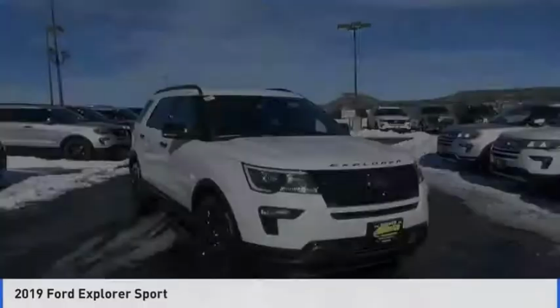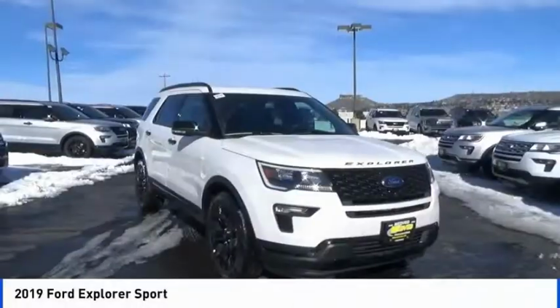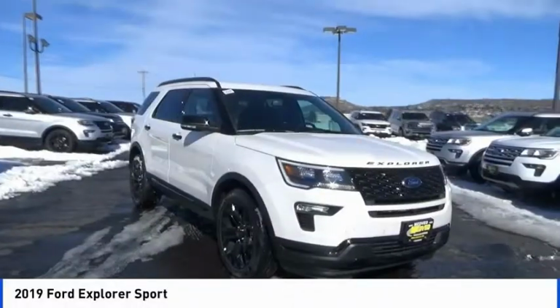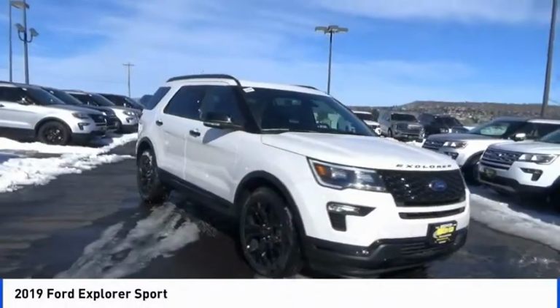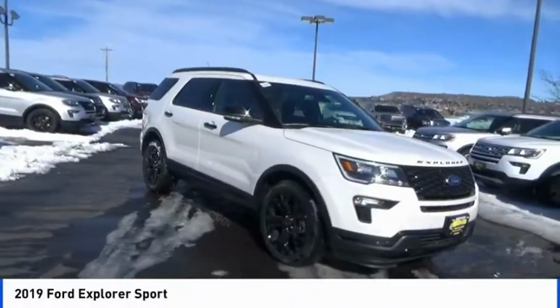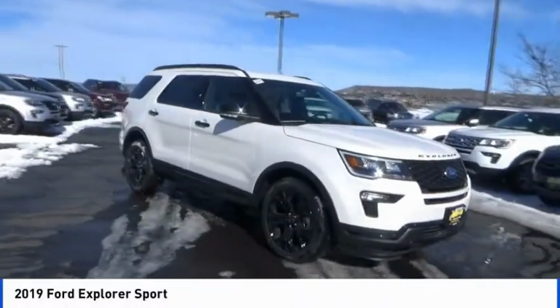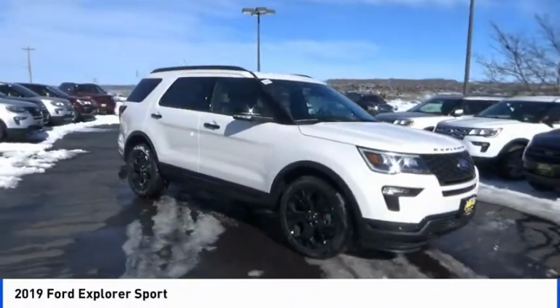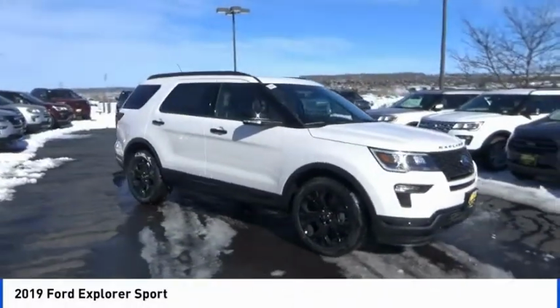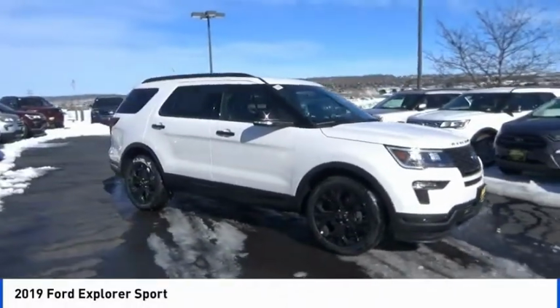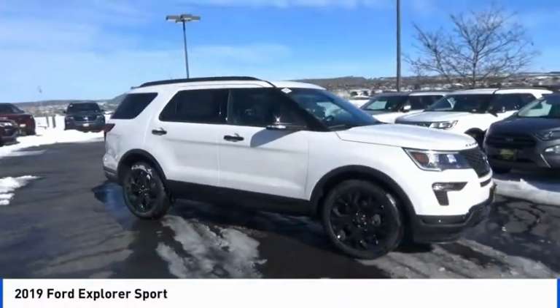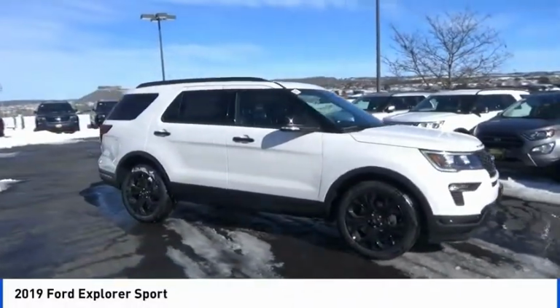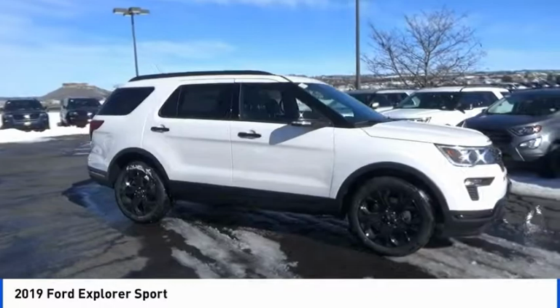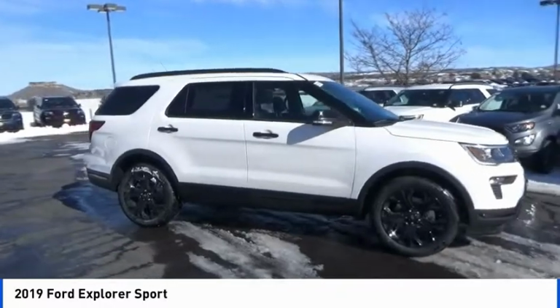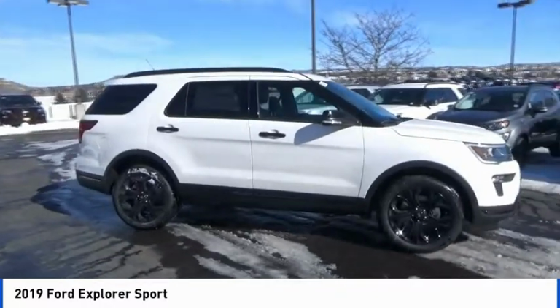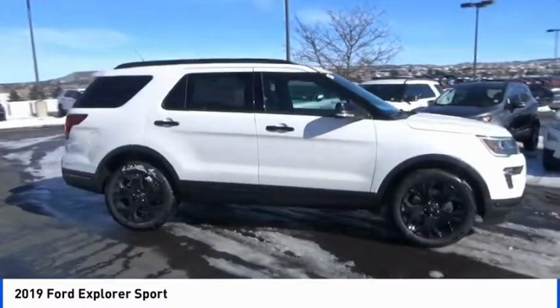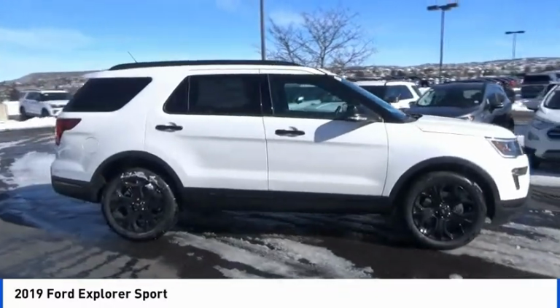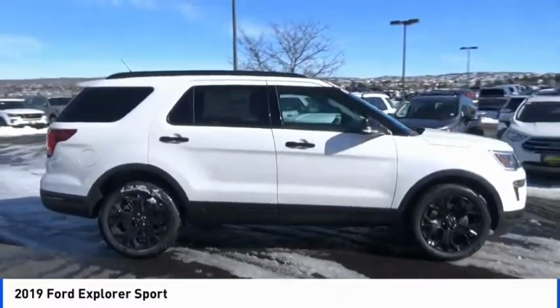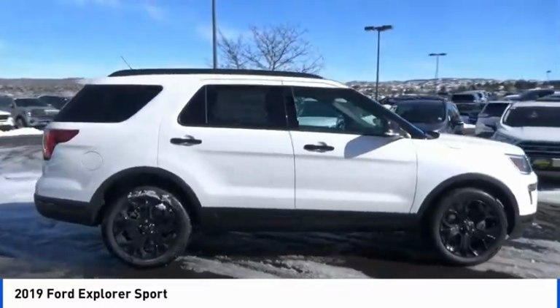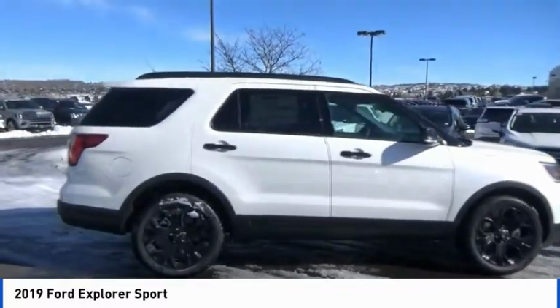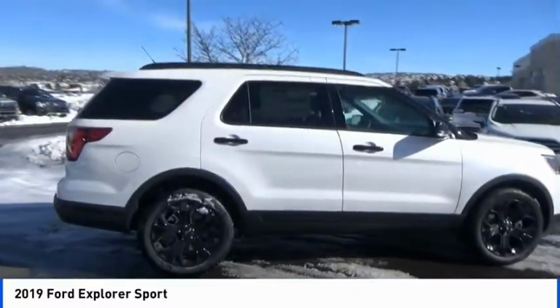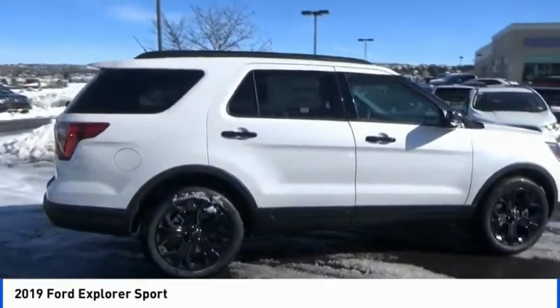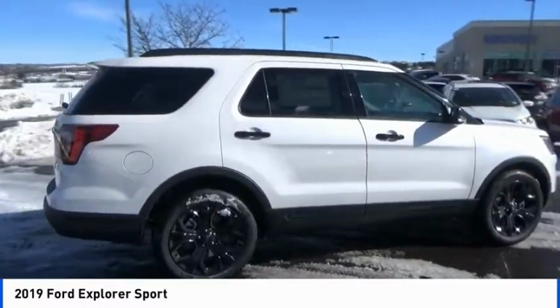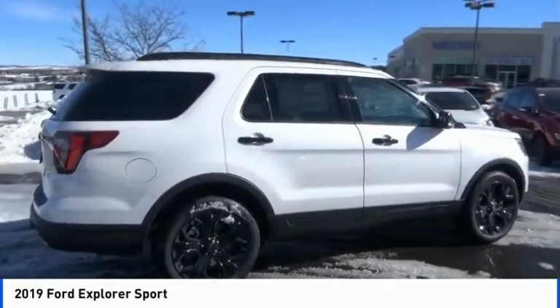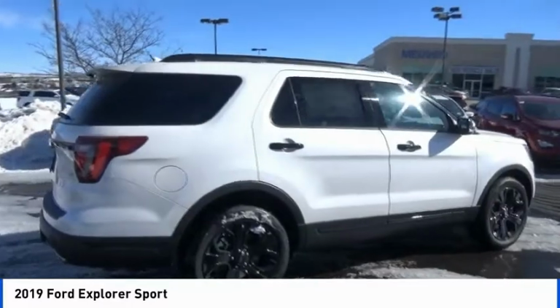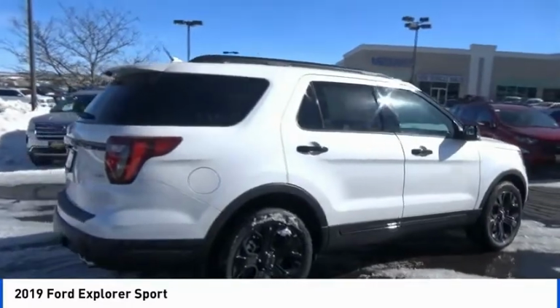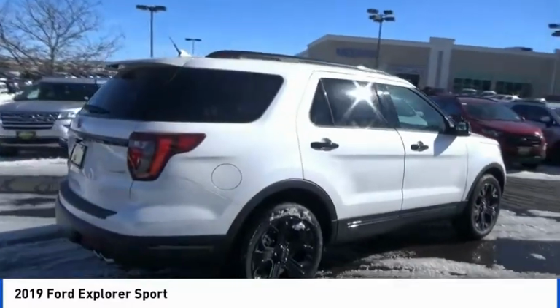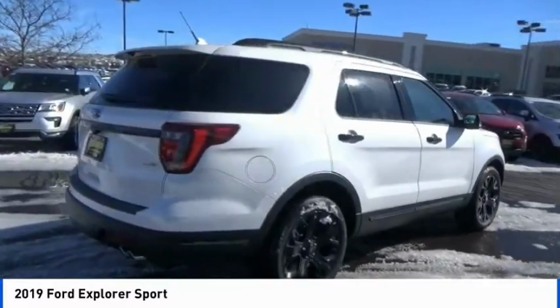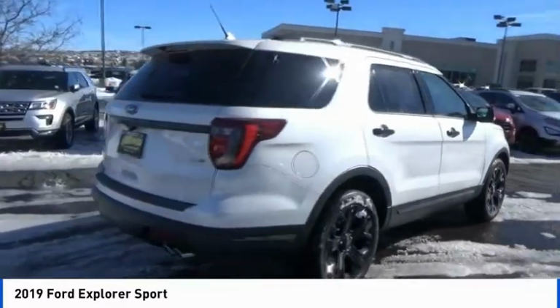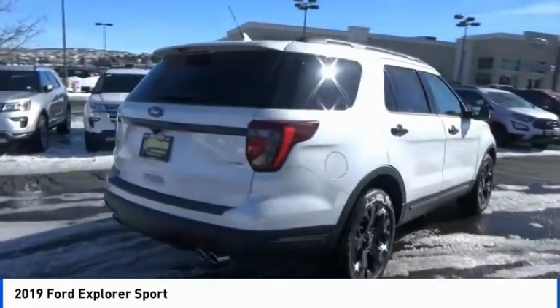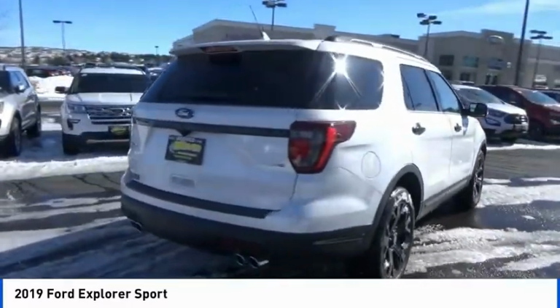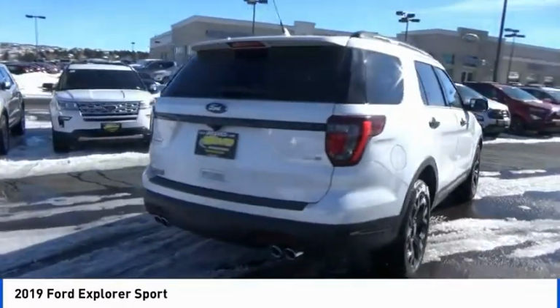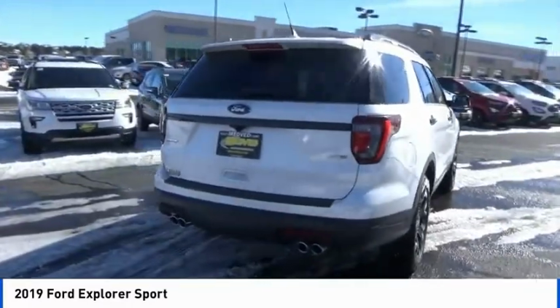We are pleased to show you the 2019 Explorer. You've got a lot of capabilities to call on in a Ford Explorer. Don't underestimate your choices. This vehicle has less than 100 miles. Here are some of this vehicle's great options.